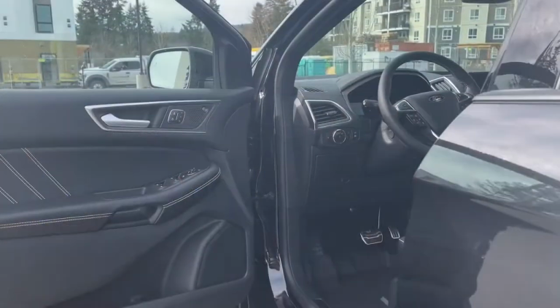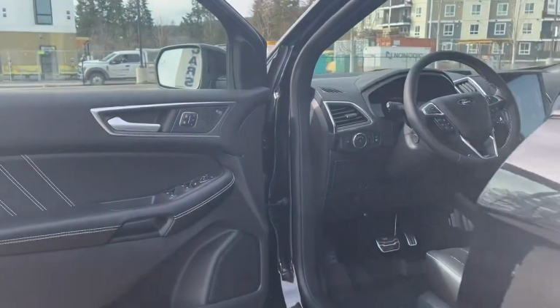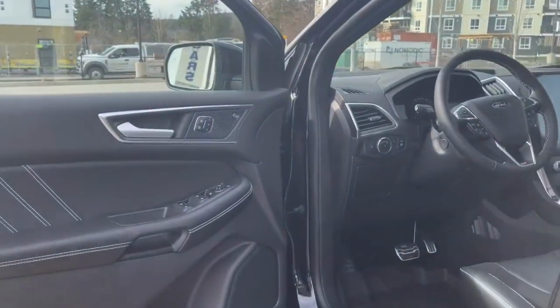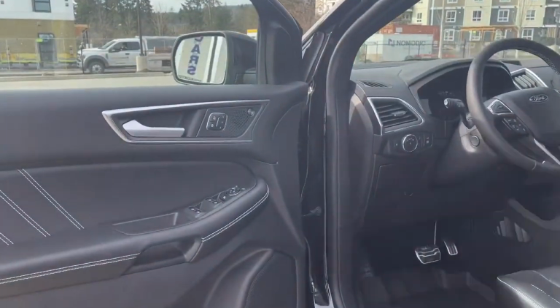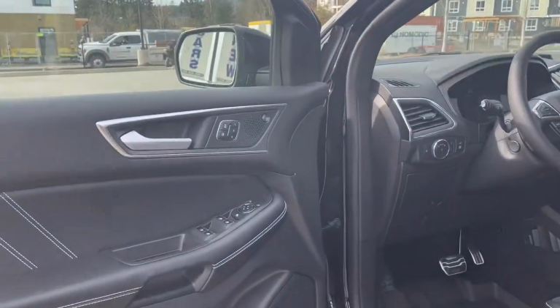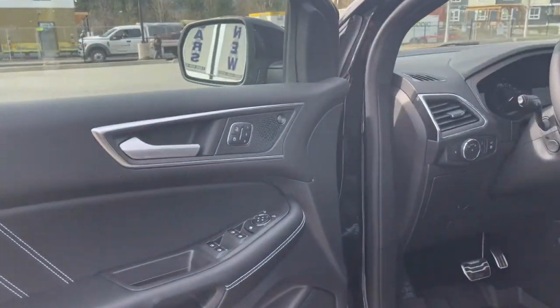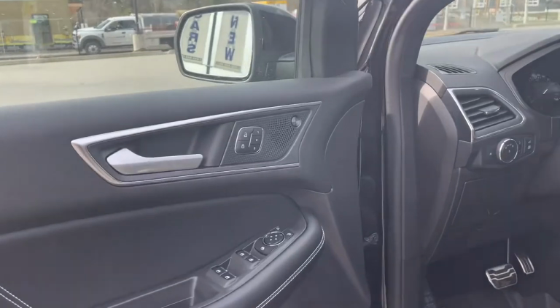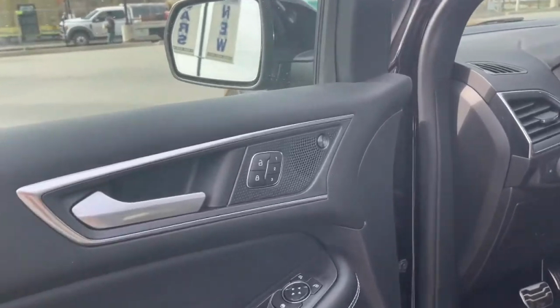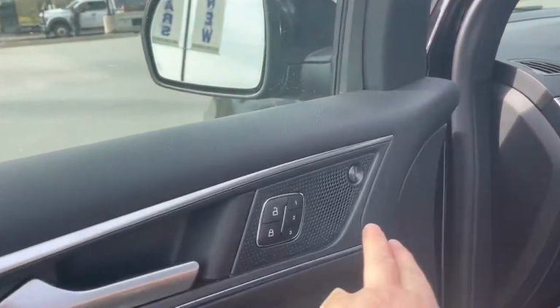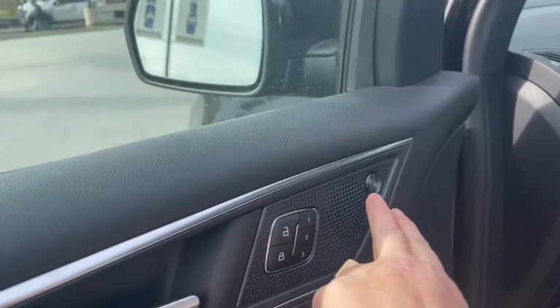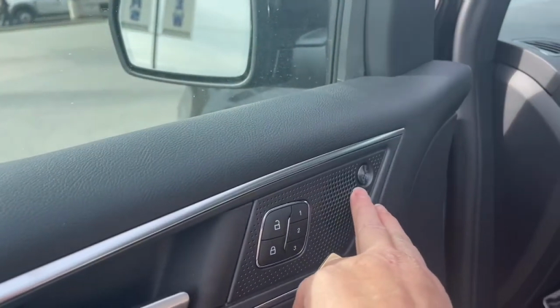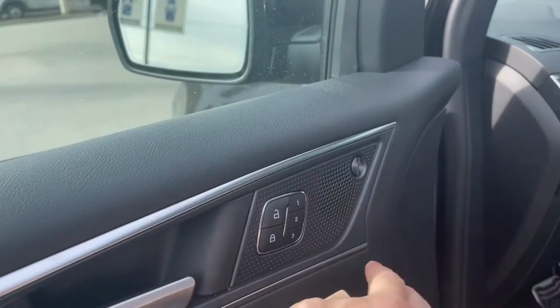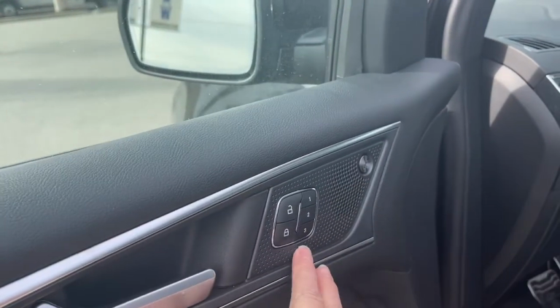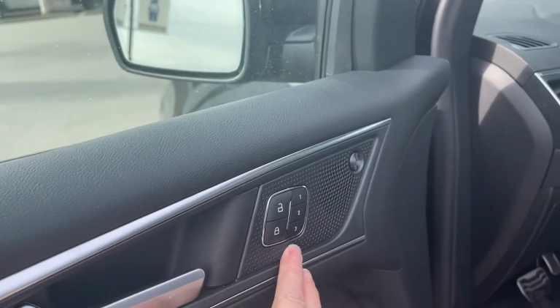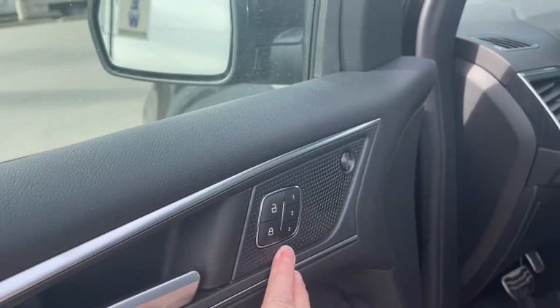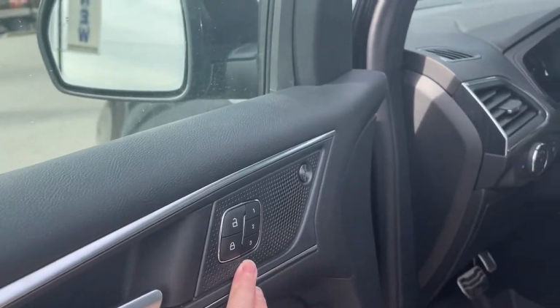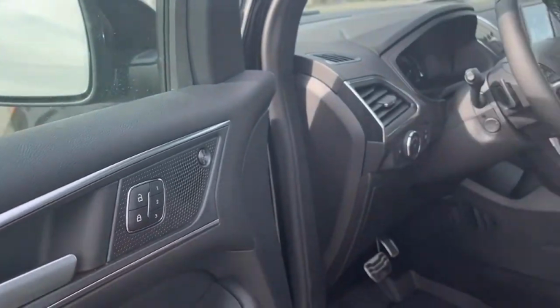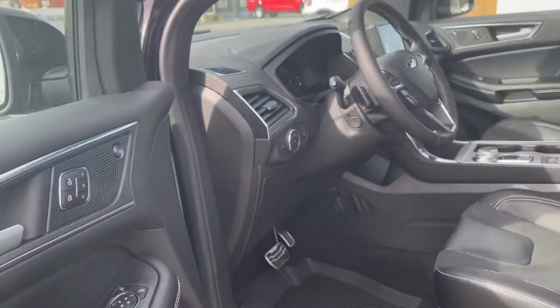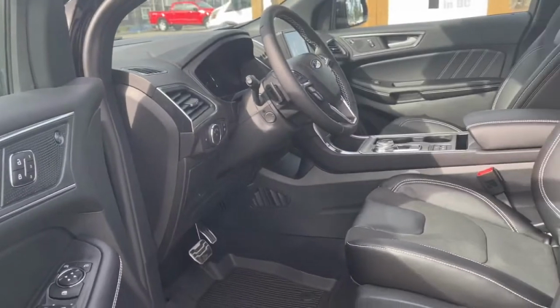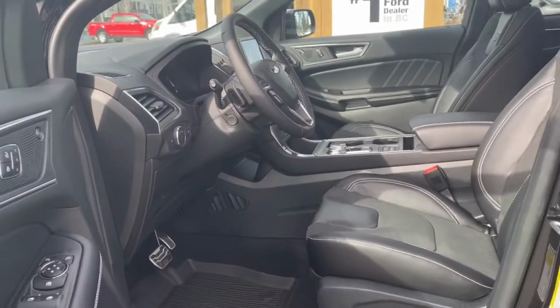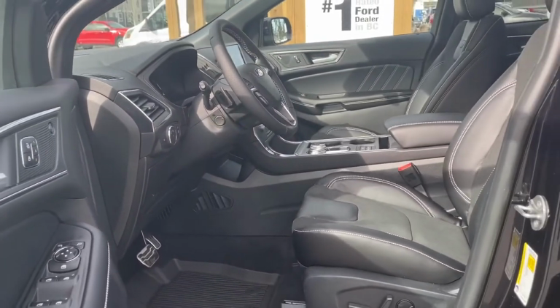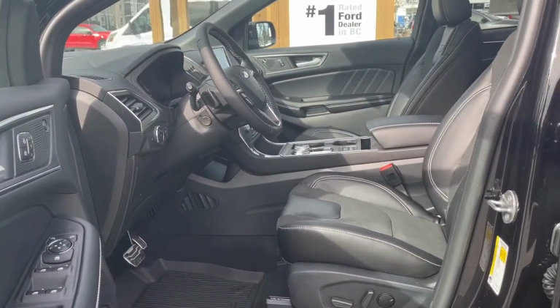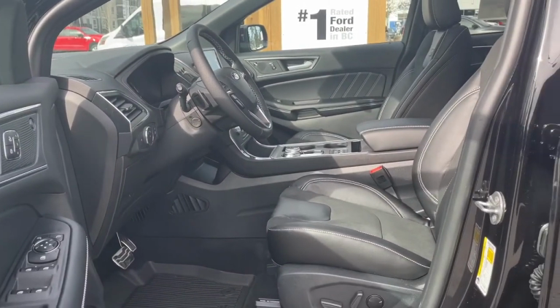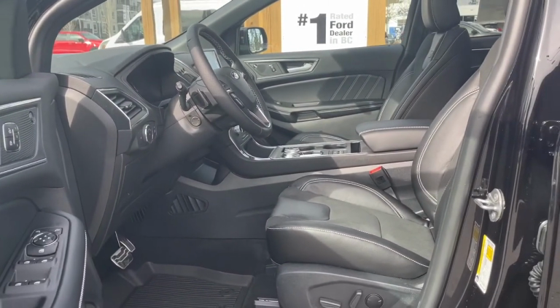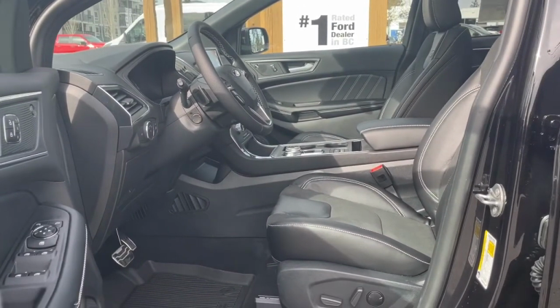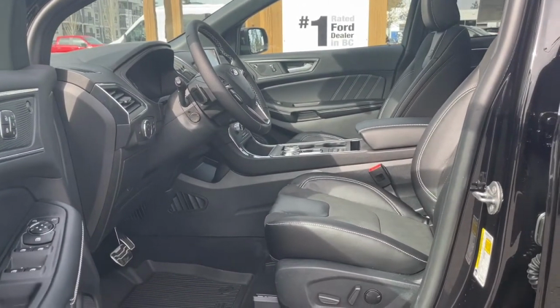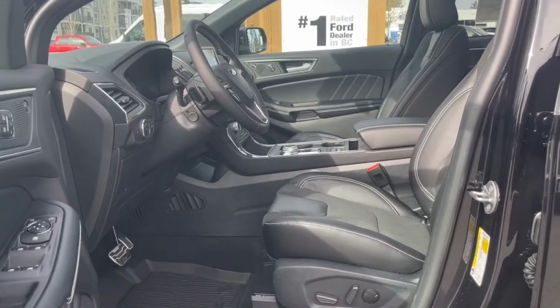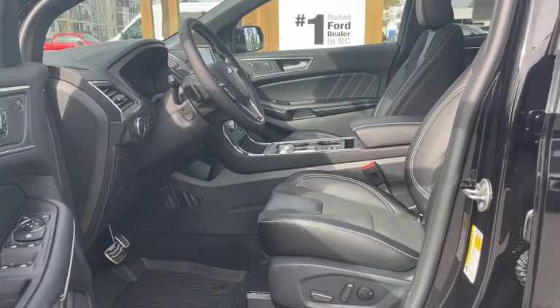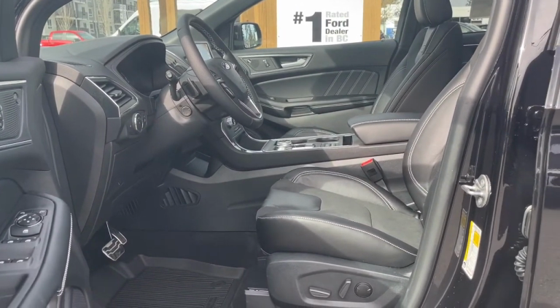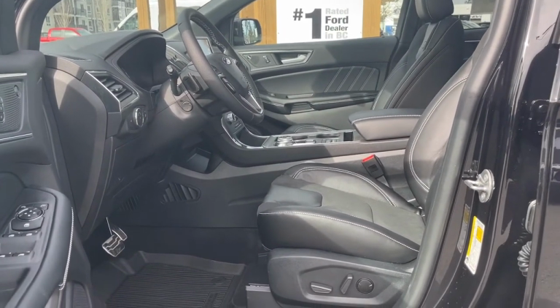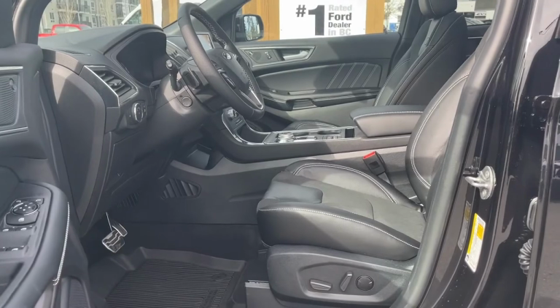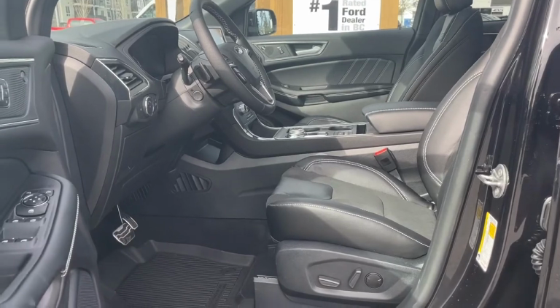The door has power locks, windows and mirrors. You also have the badging for the B&O audio system and memory for three drivers. The driver's seat as well as the passenger seat are powered, and the driver's seat also has lumbar.